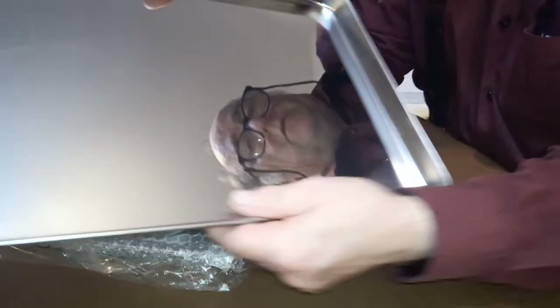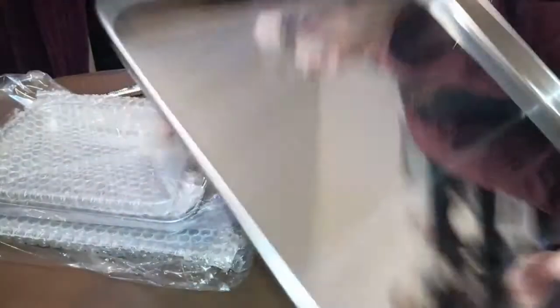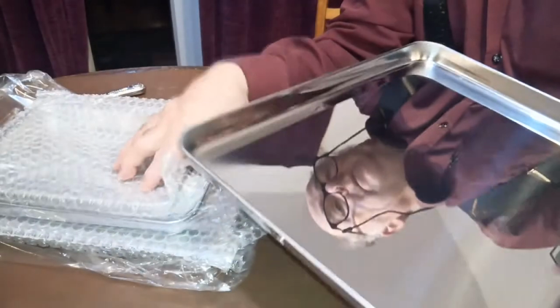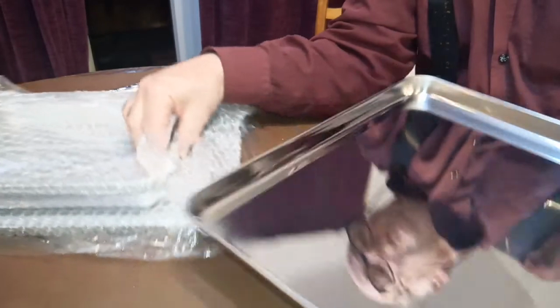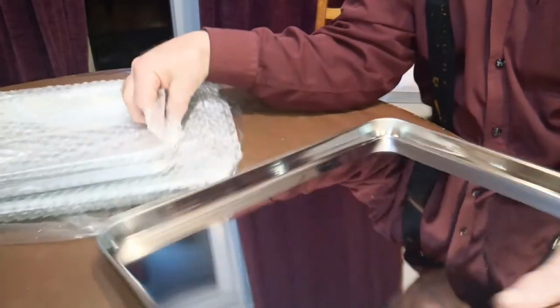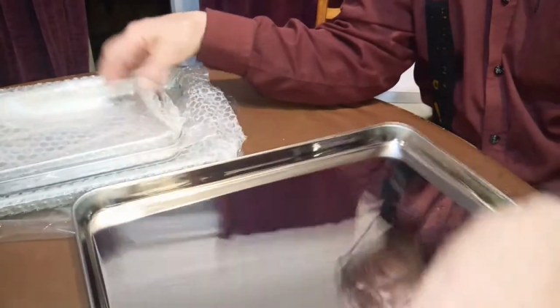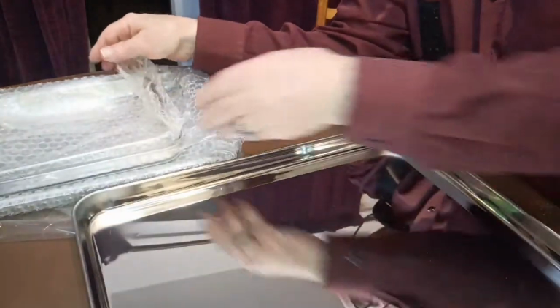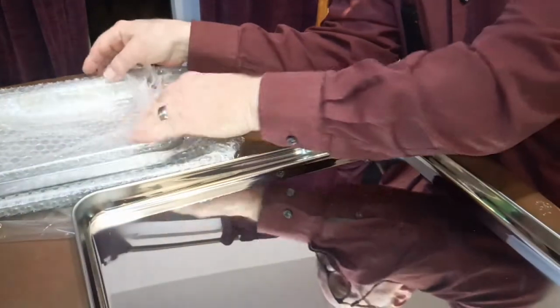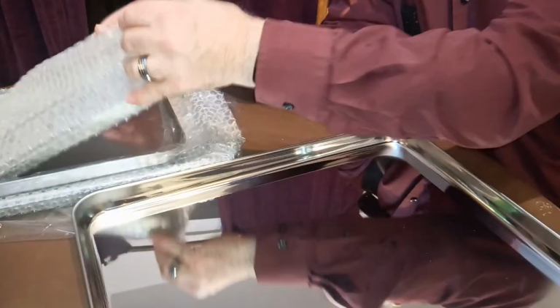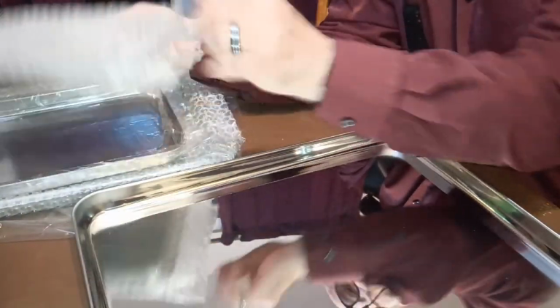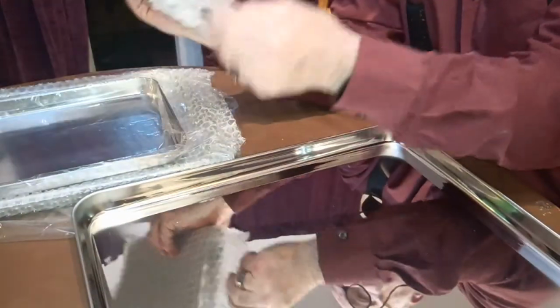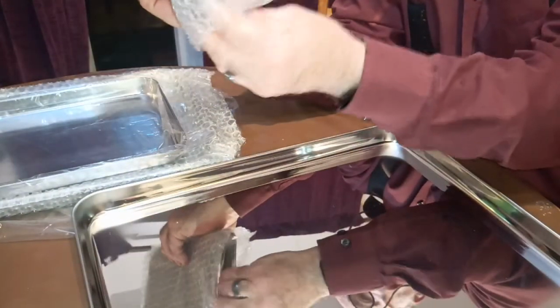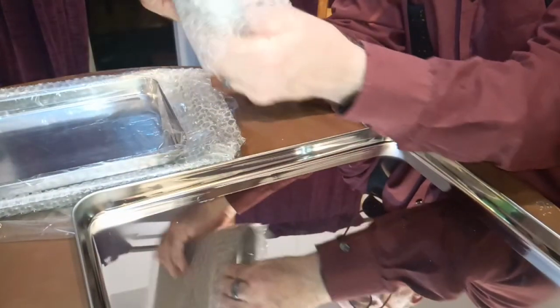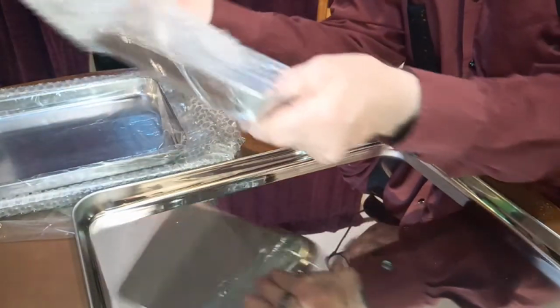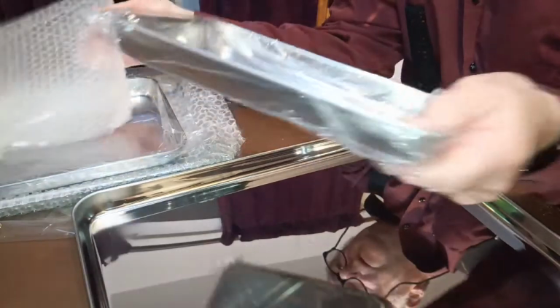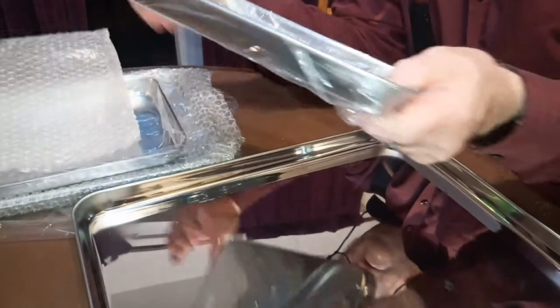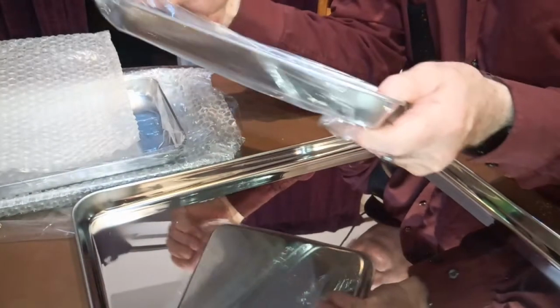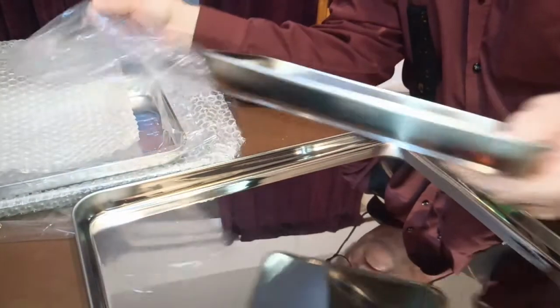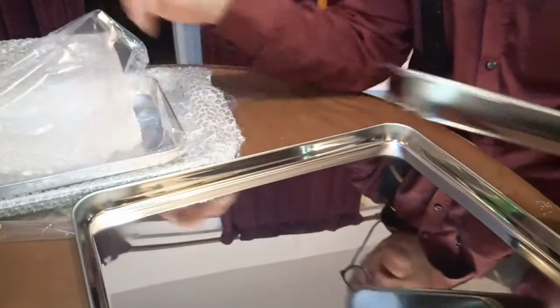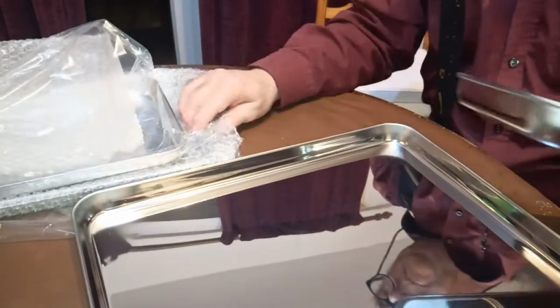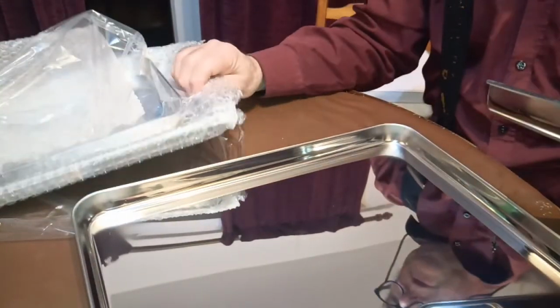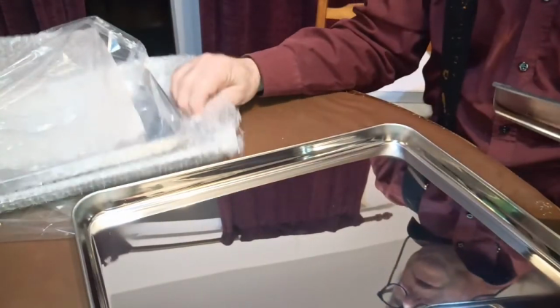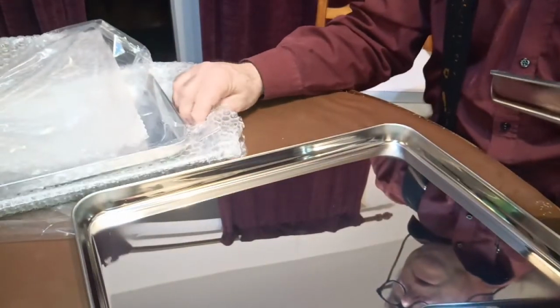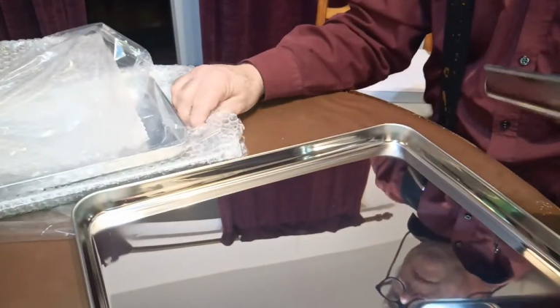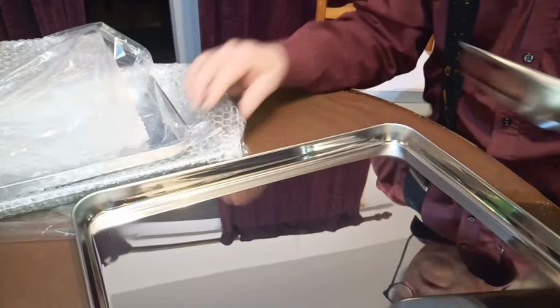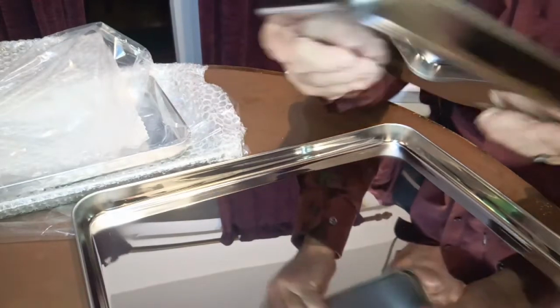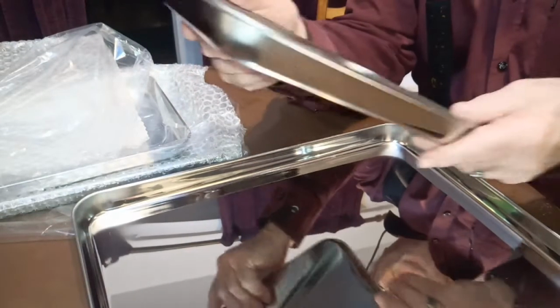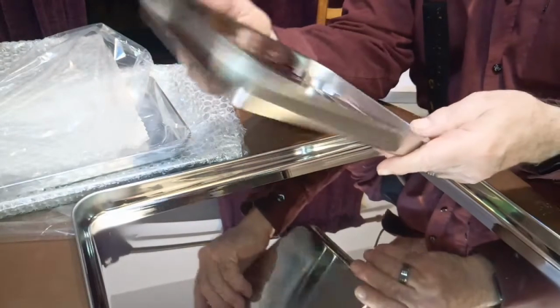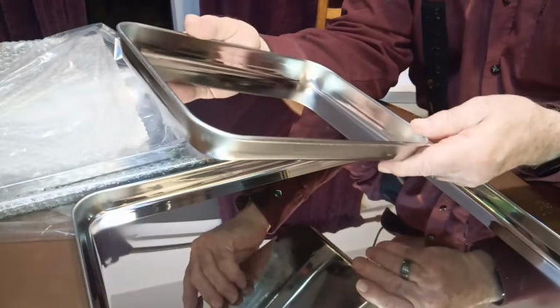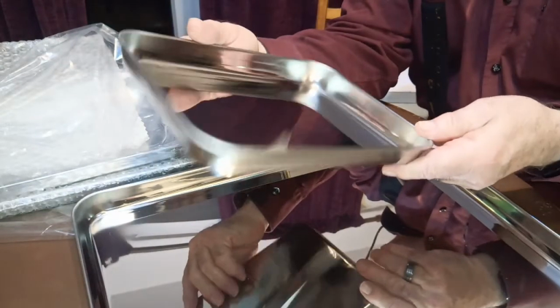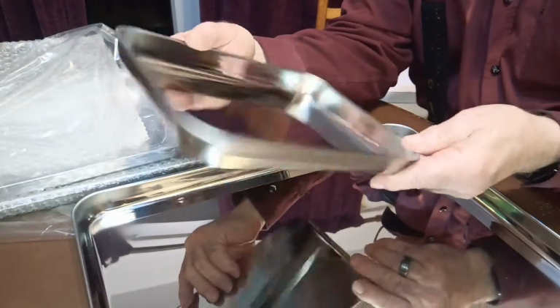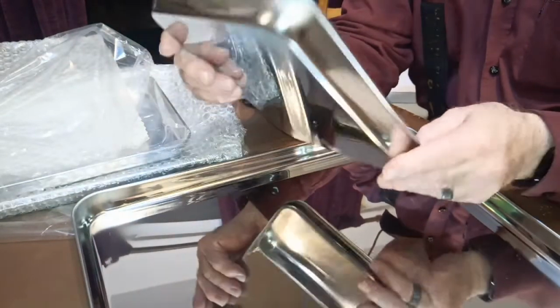Obviously if you've got meat in them or something, you might want to put a bit of greaseproof paper down to make sure they don't get anything permanently stuck on them. And they come nicely packed — they've got a bubble wrap around every other tray to make sure they don't scratch each other in transit.